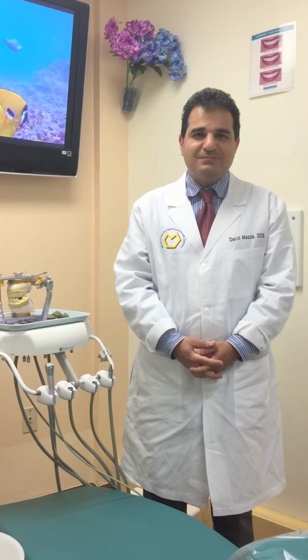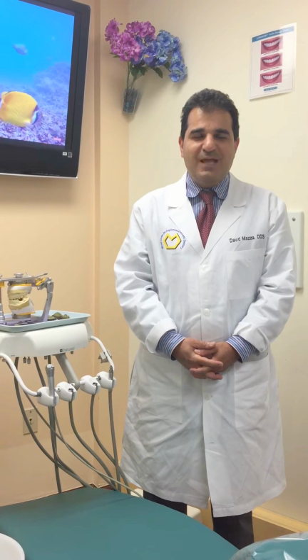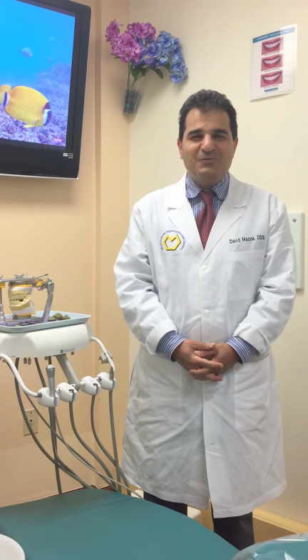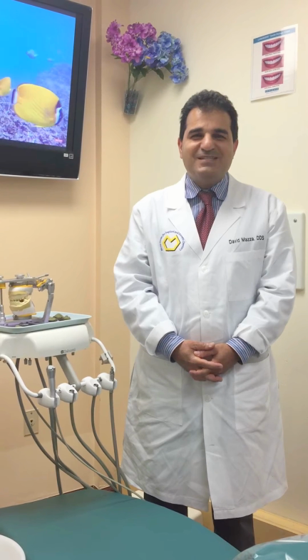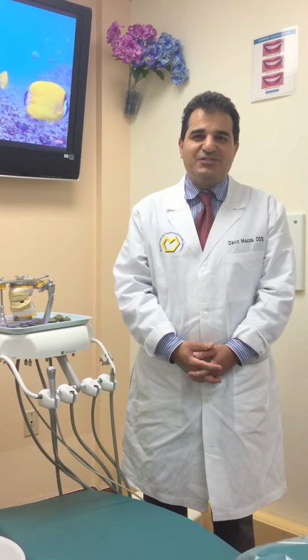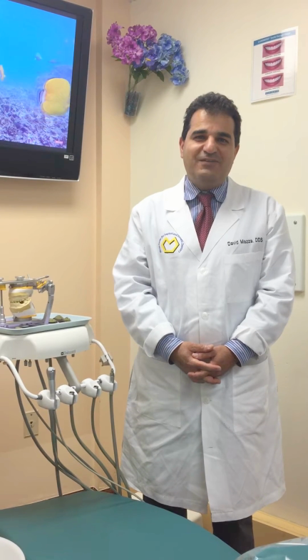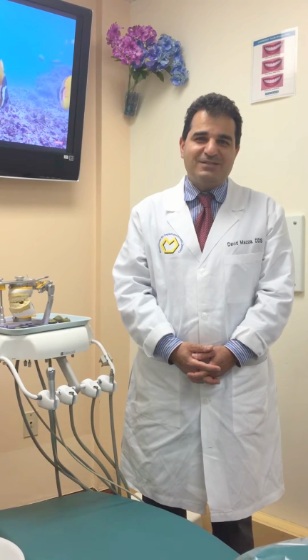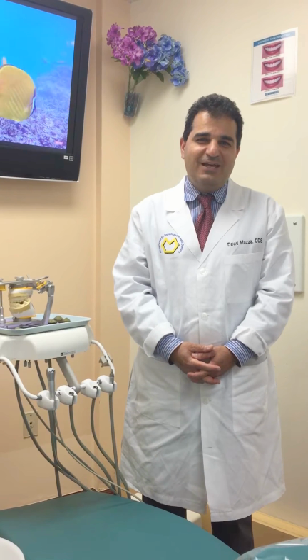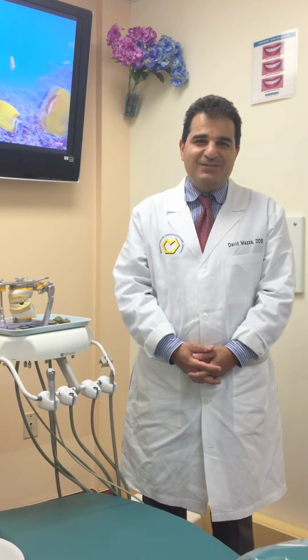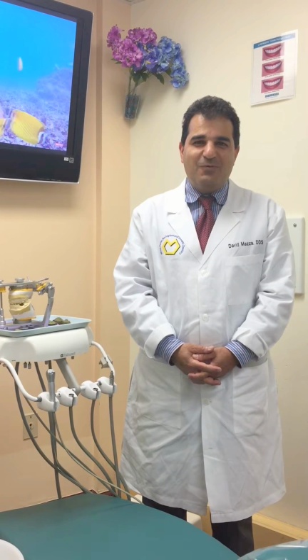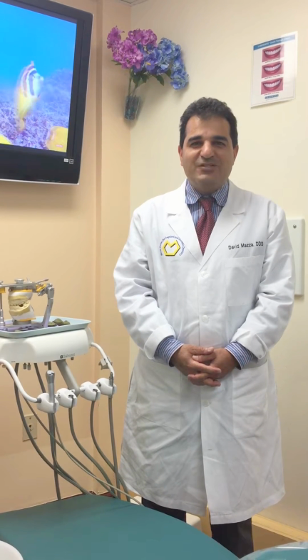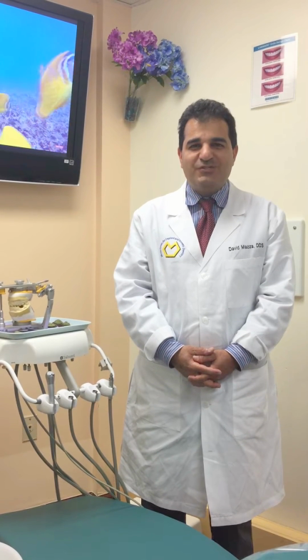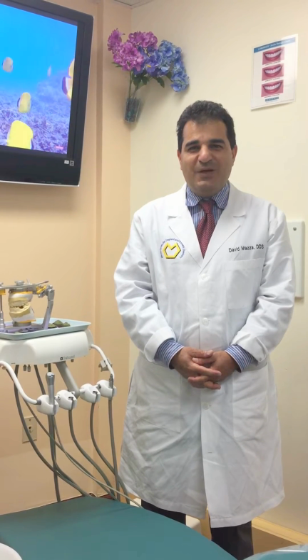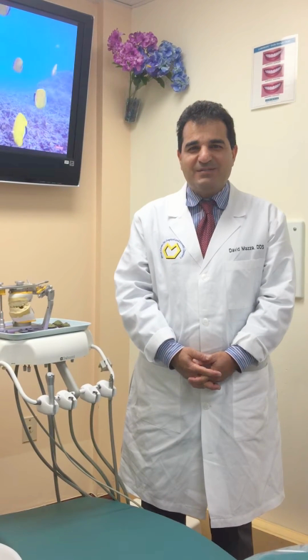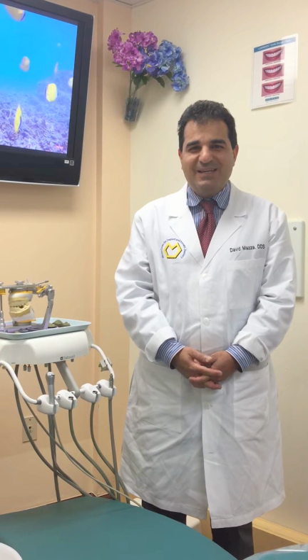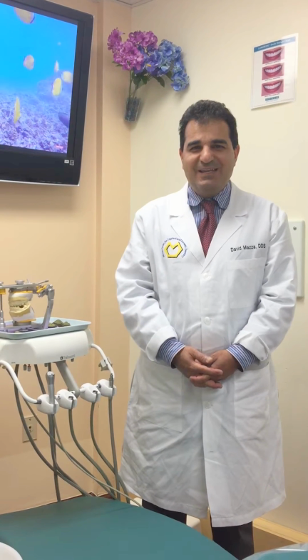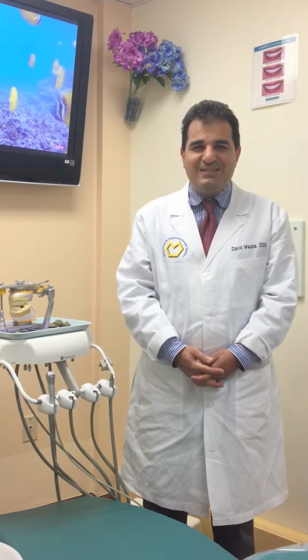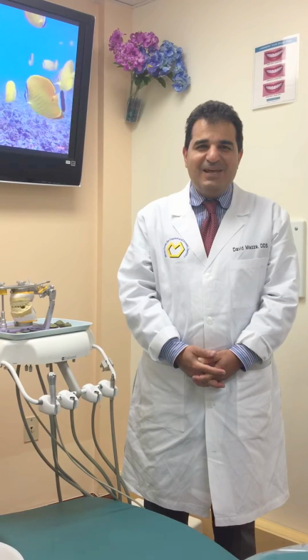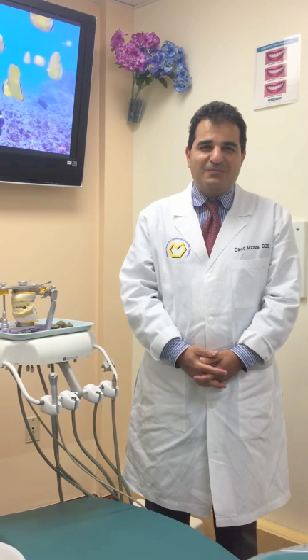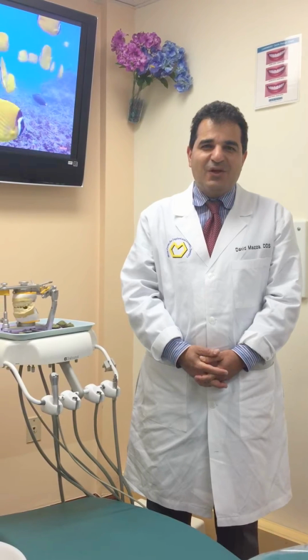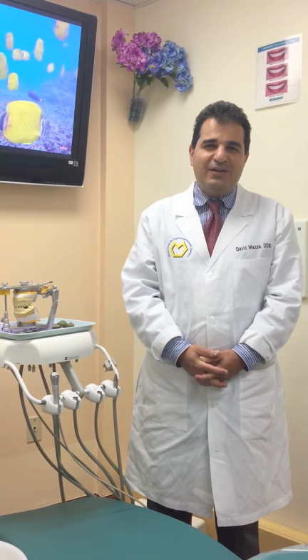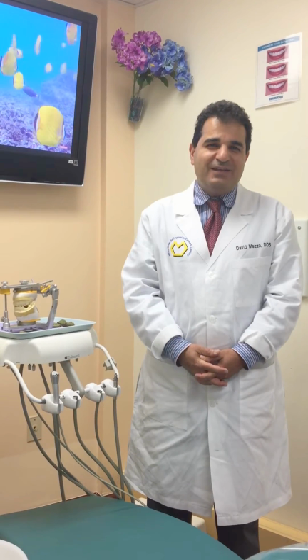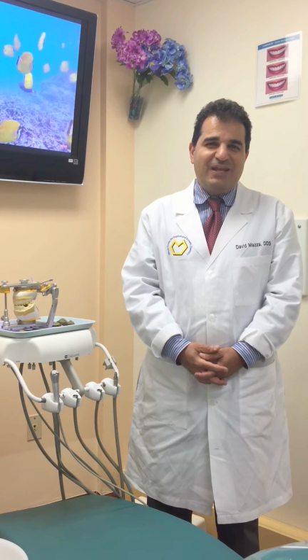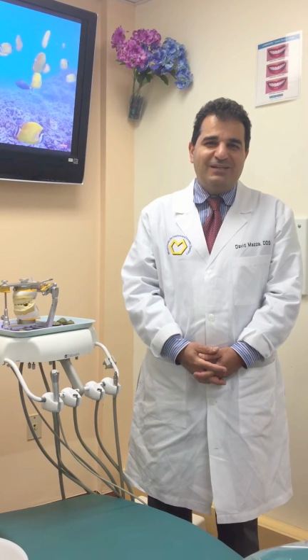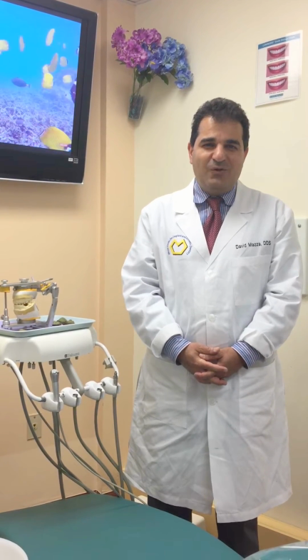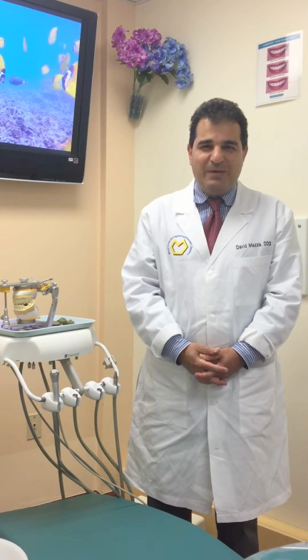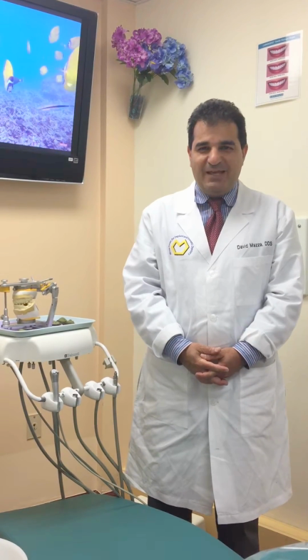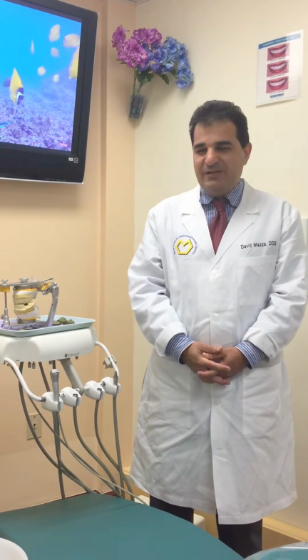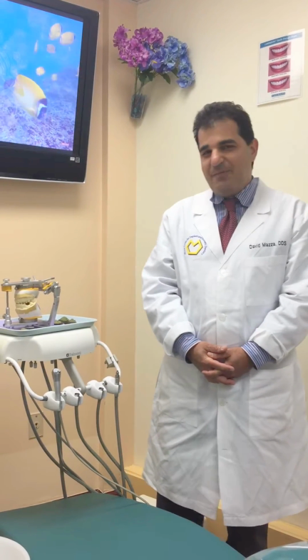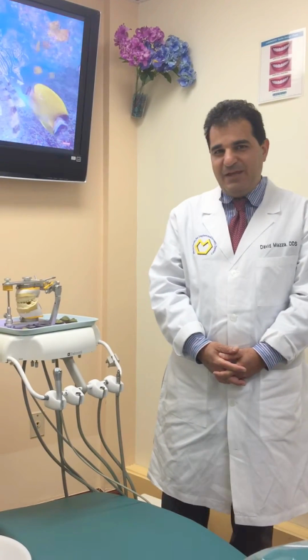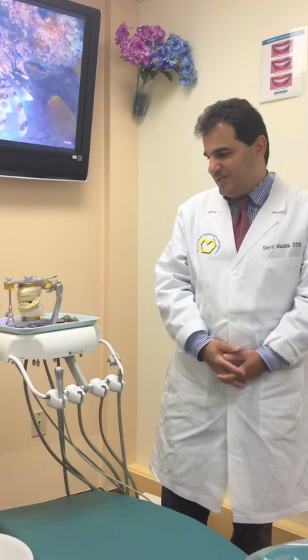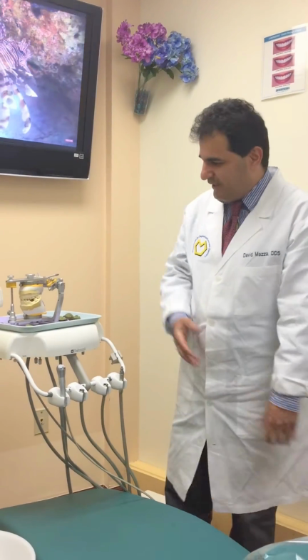Hello, this is Dr. David Mazza and today I will be talking to you about setting the Condylar Inclination Angle and also Bennett Angle on the SAM3 articulator.